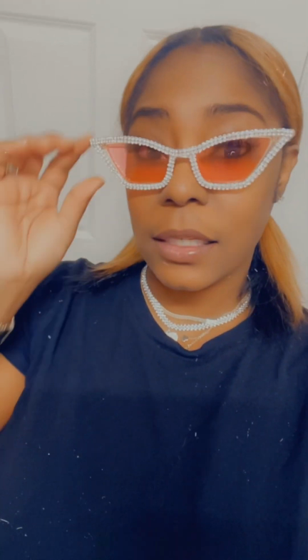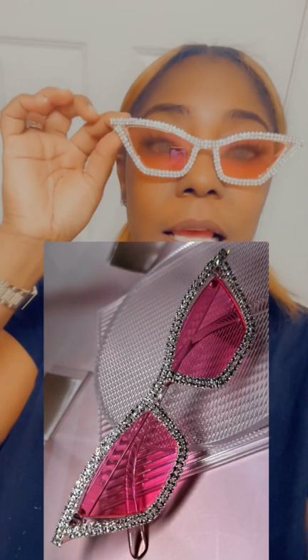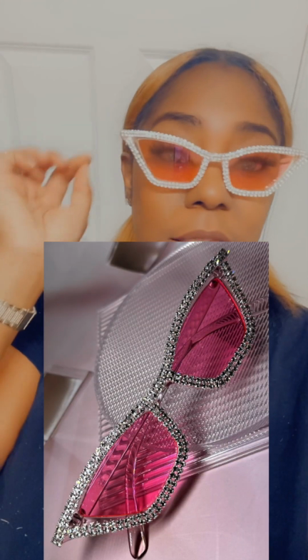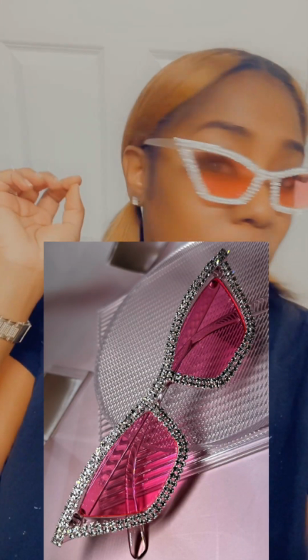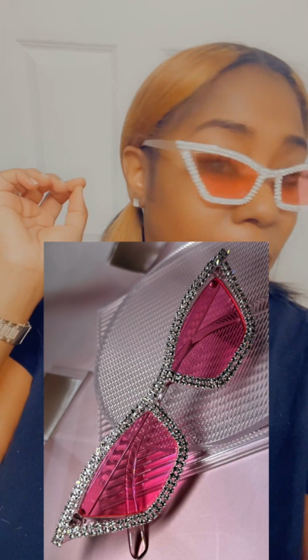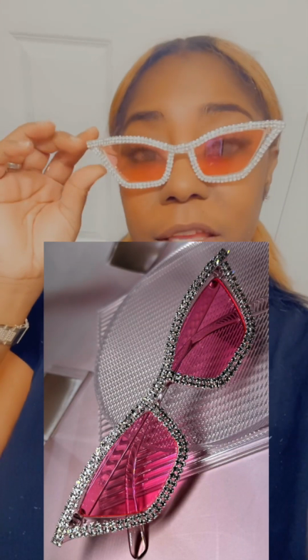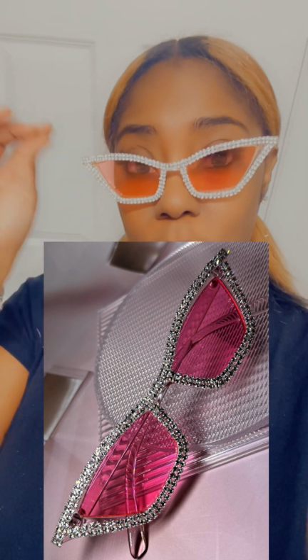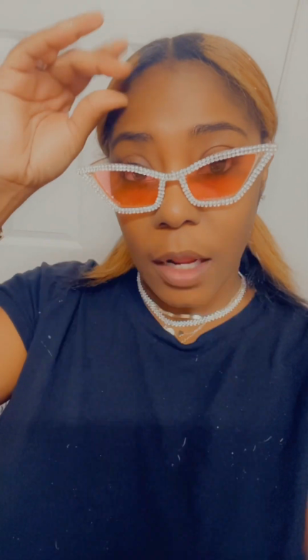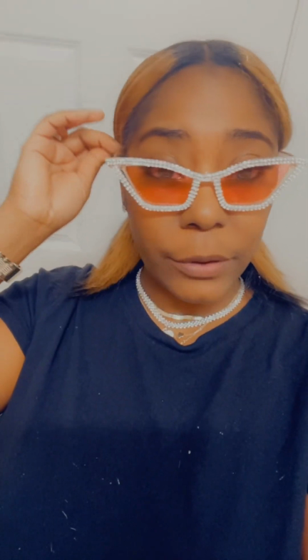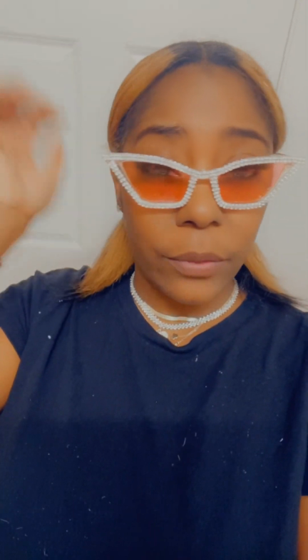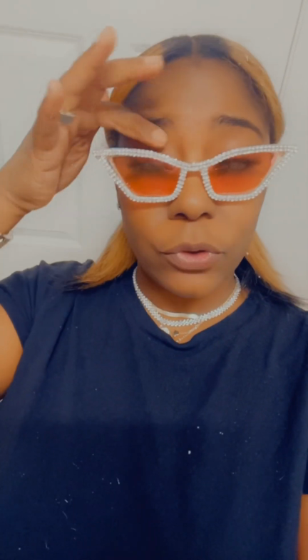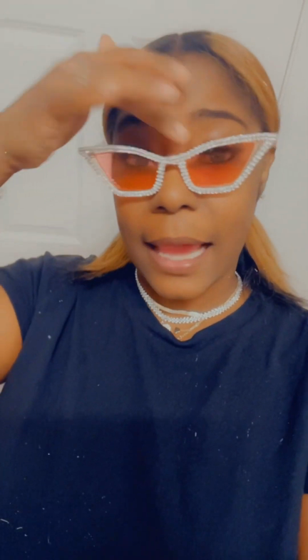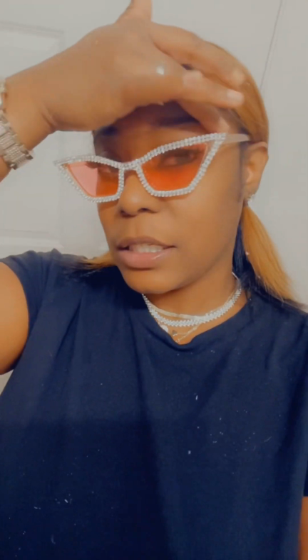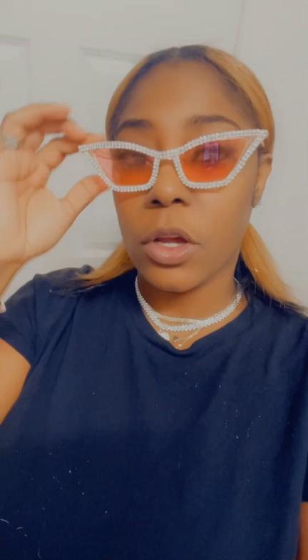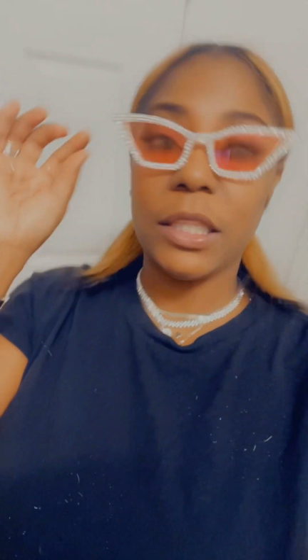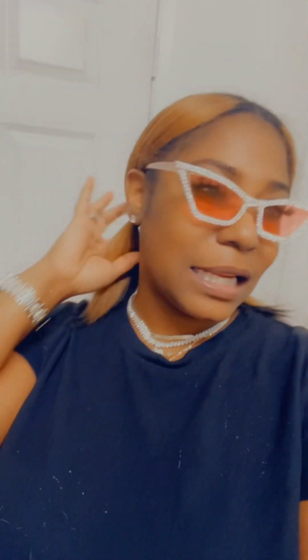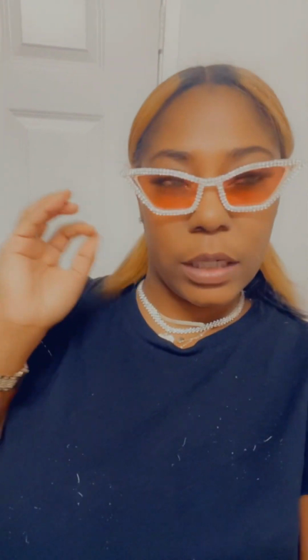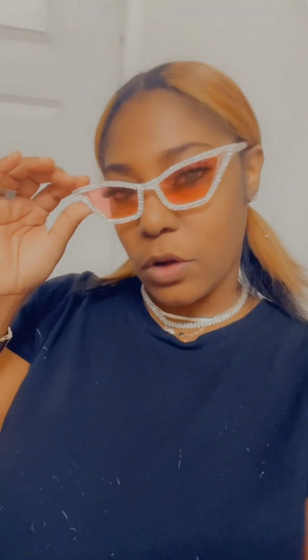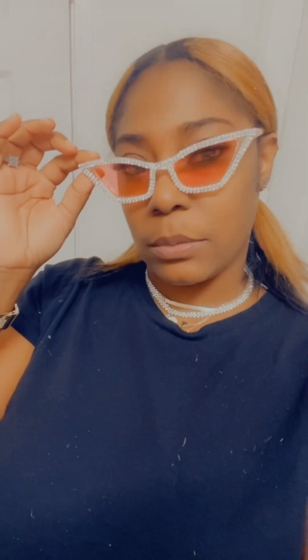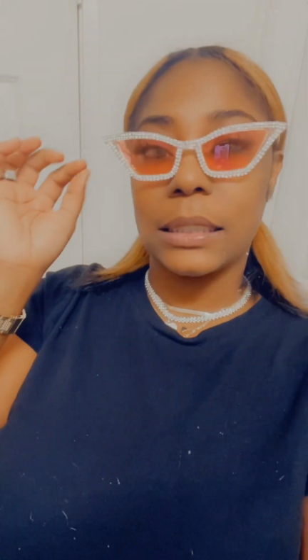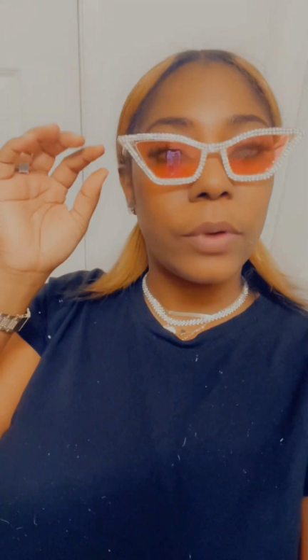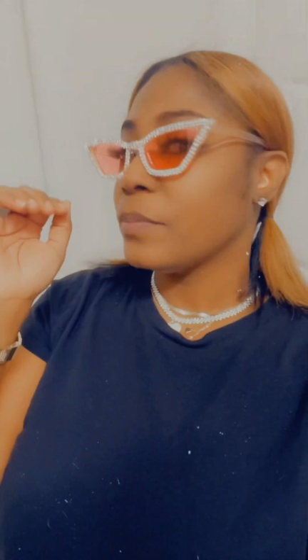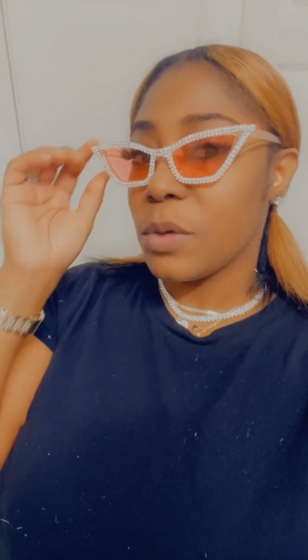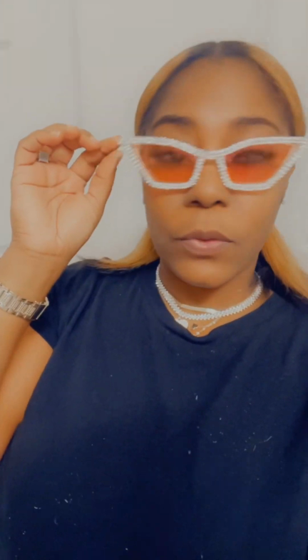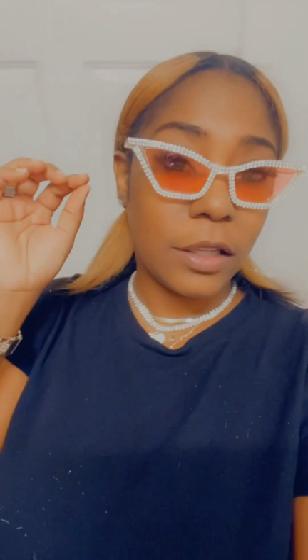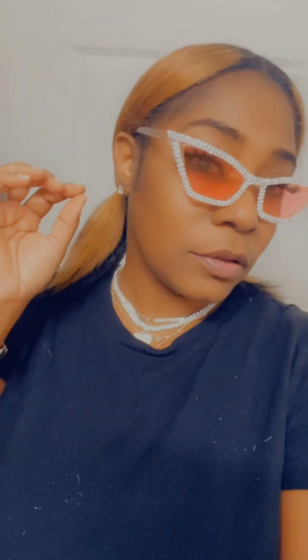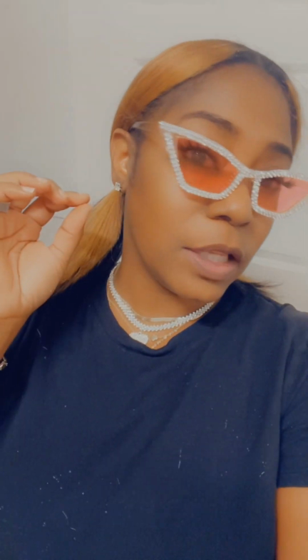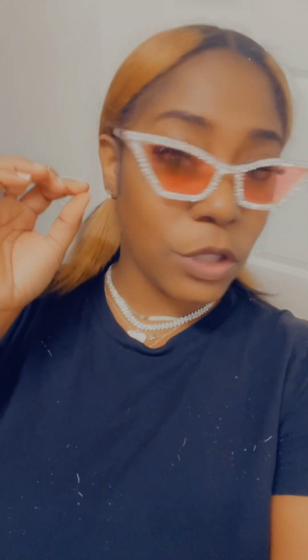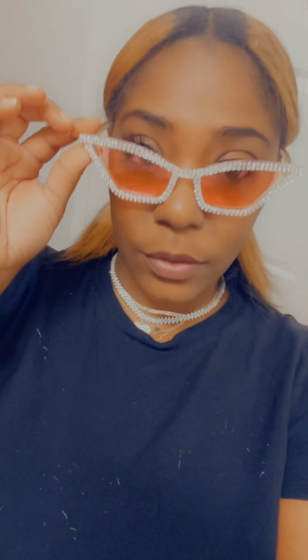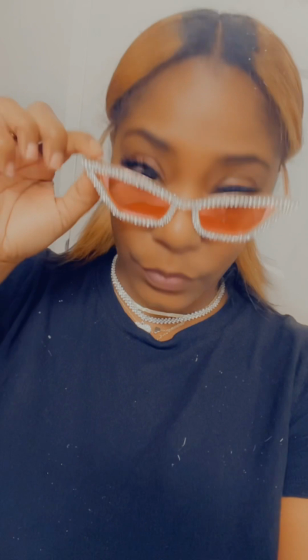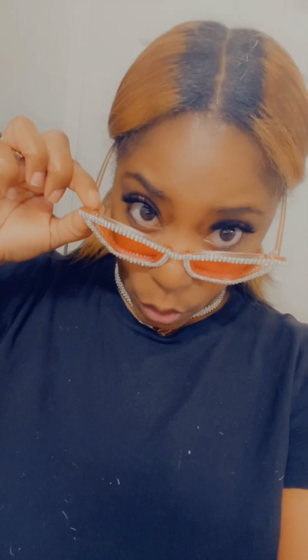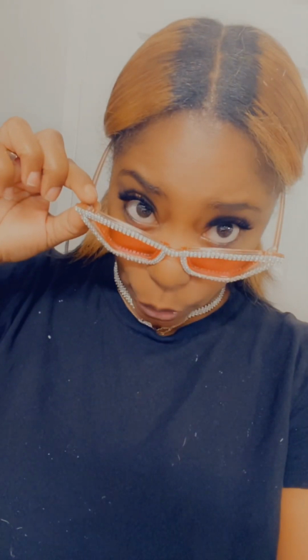I also got these sunglasses — they looking real cute. I got these to go with my outfit for my birthday. I'm doing a yacht party so it might be a little sun out there, and these are gonna be real cute with my outfit. What do y'all think?